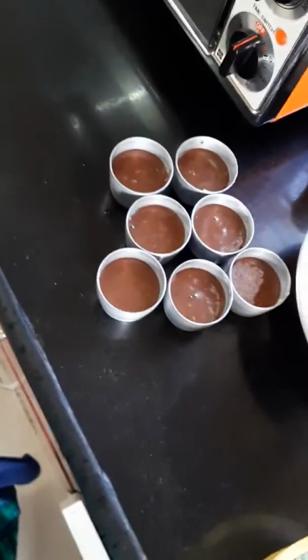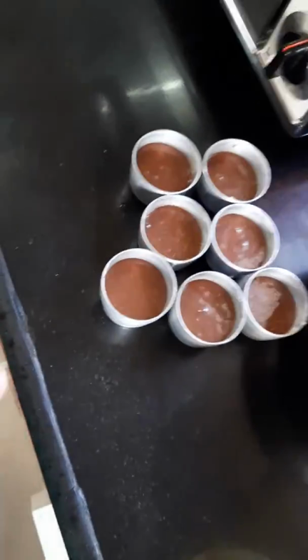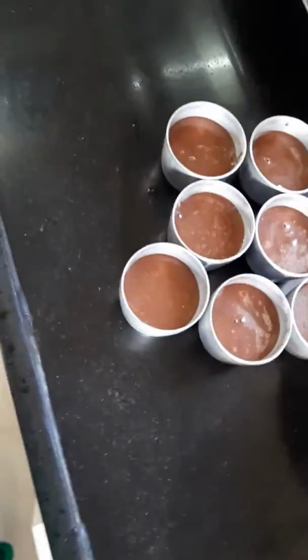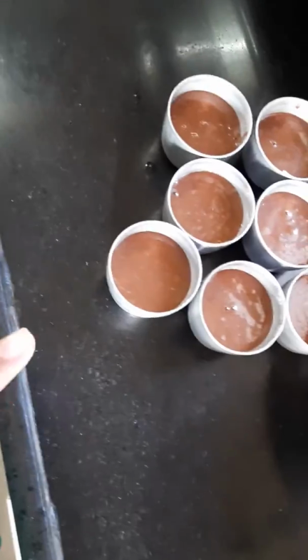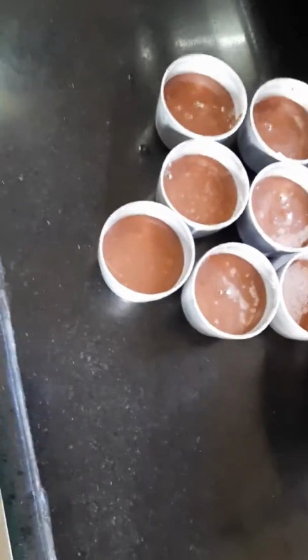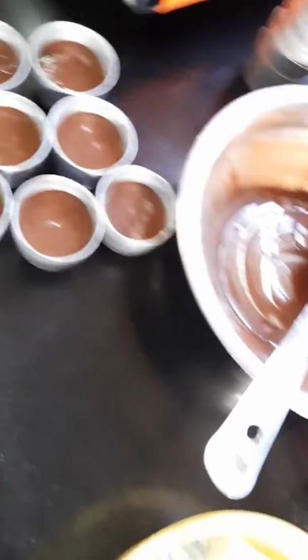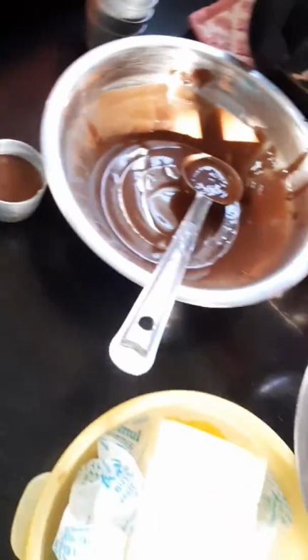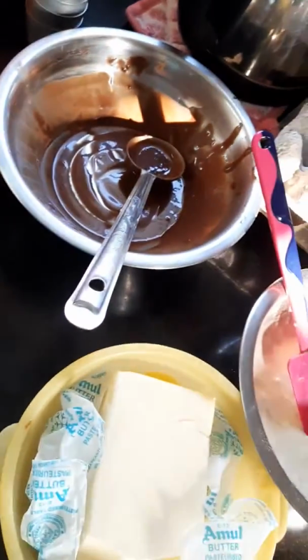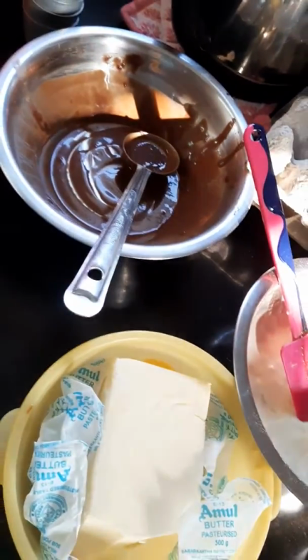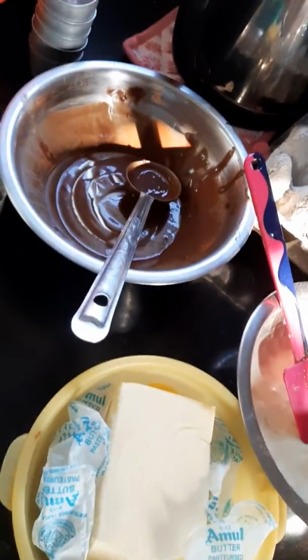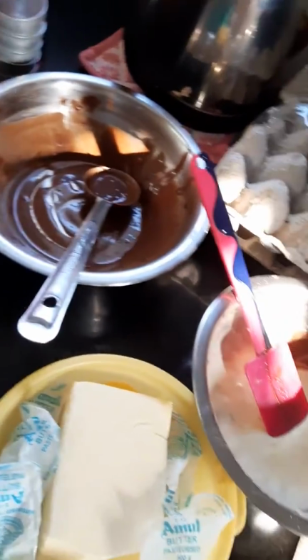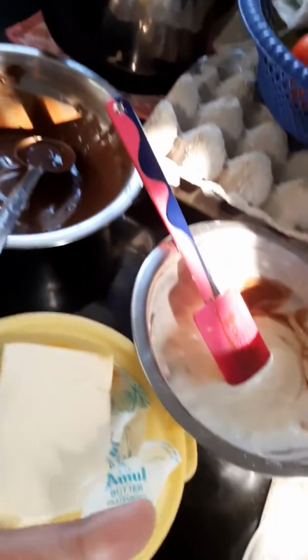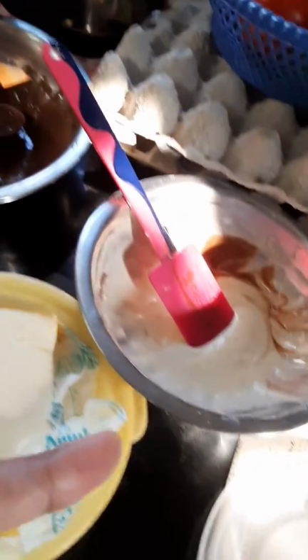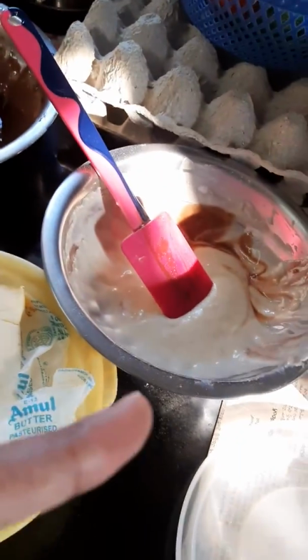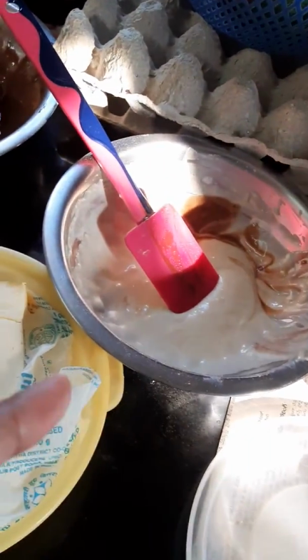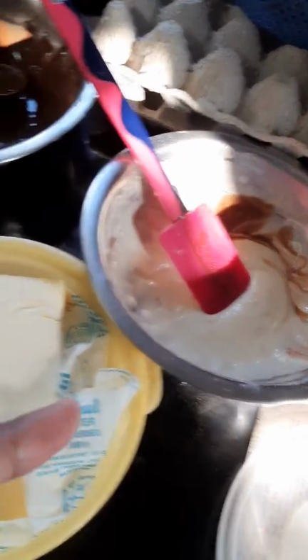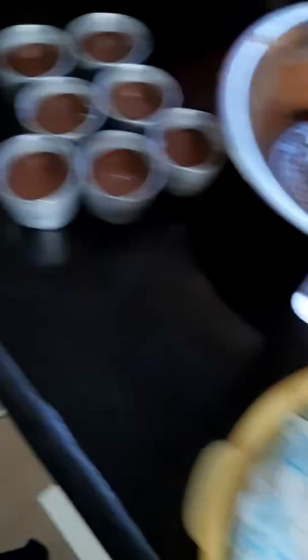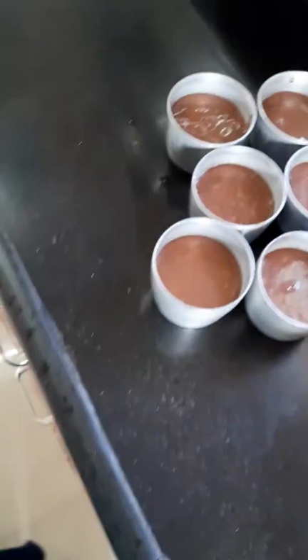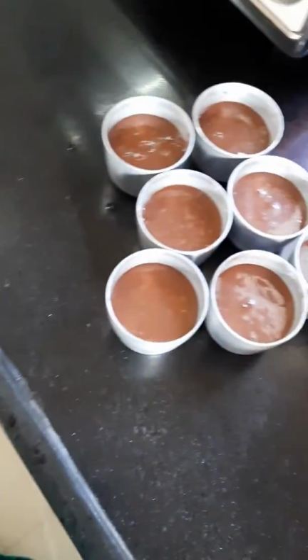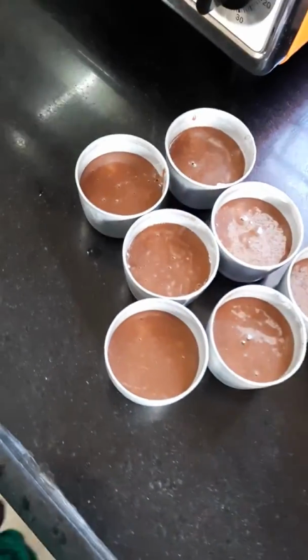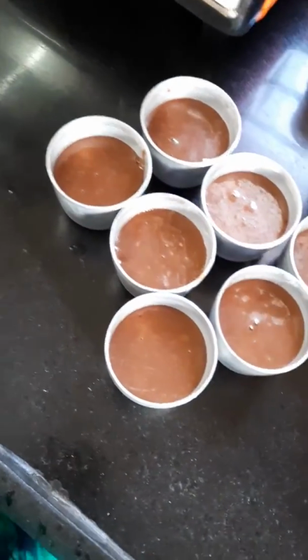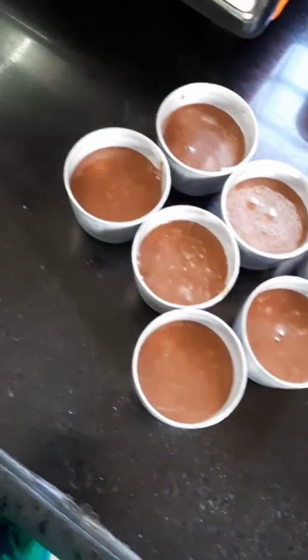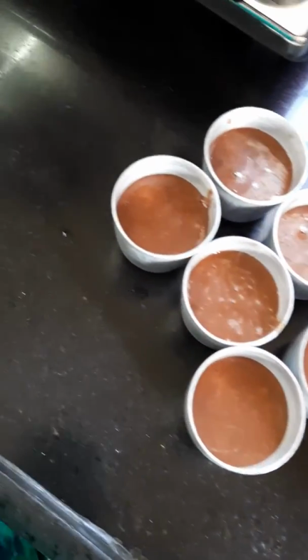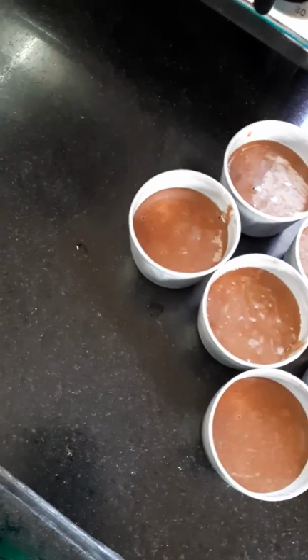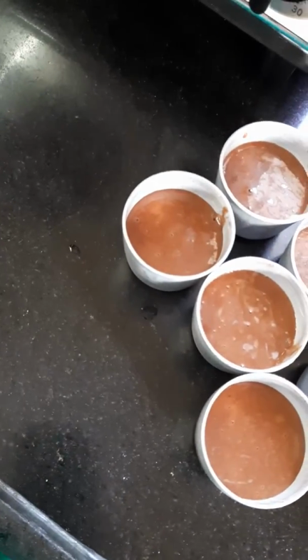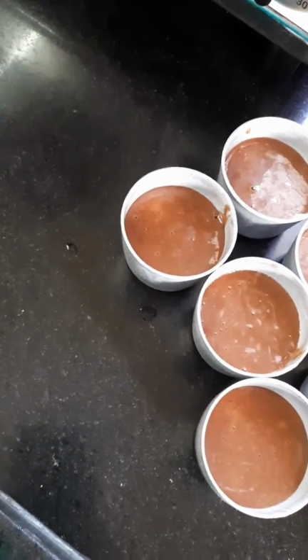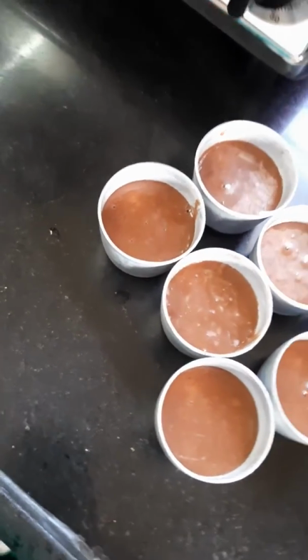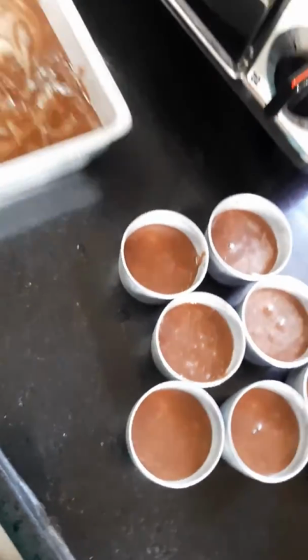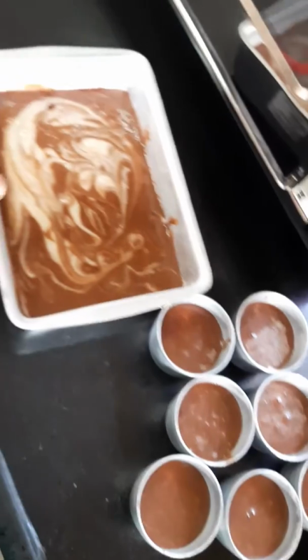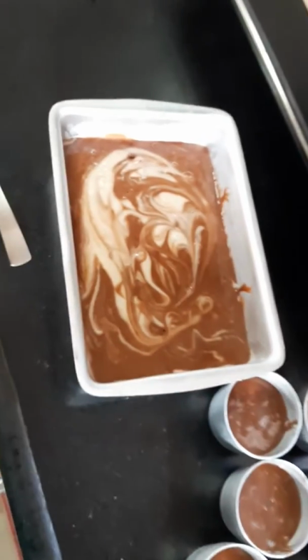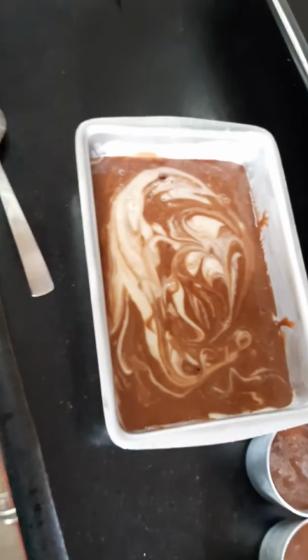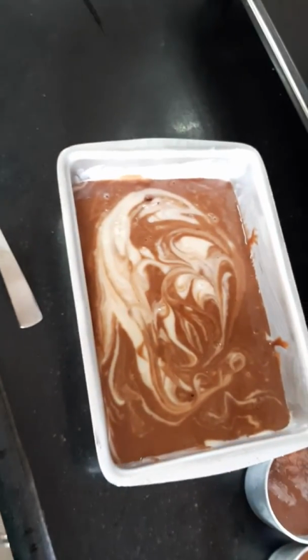Here we have chocolate cupcakes, chocolate batter, and vanilla batter. This is our eggless recipe because the birthday is Saturday and we won't eat egg on Saturday.